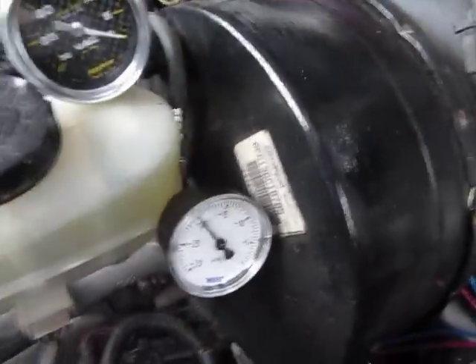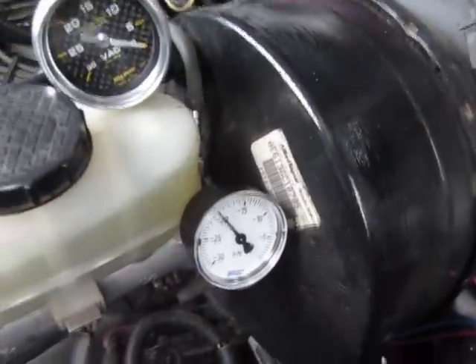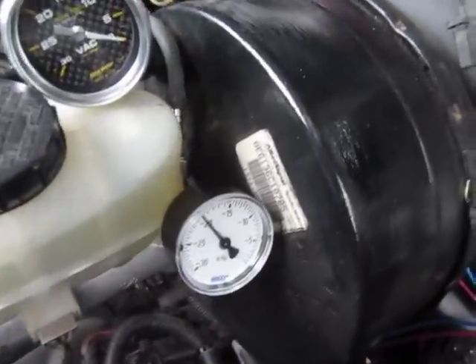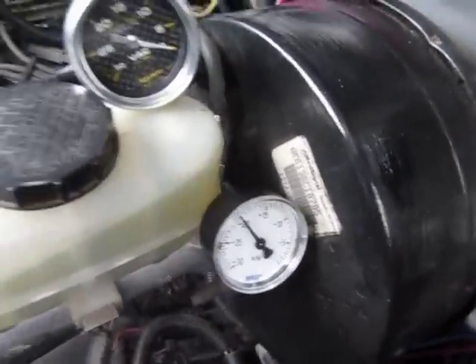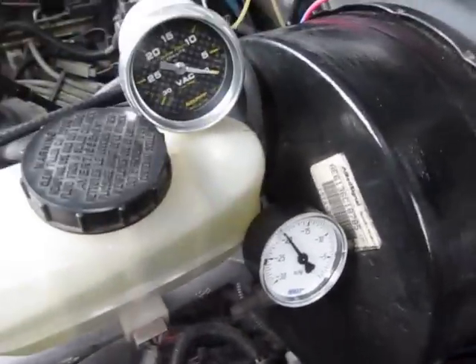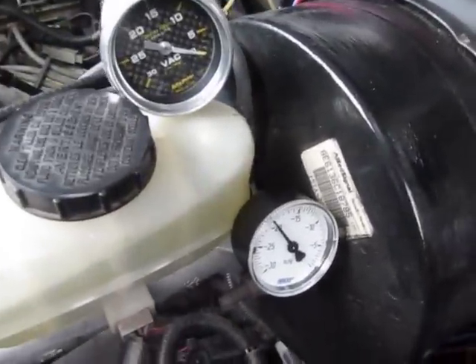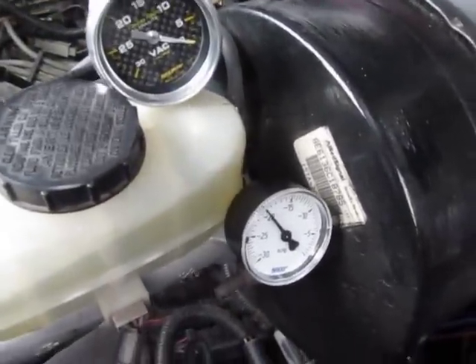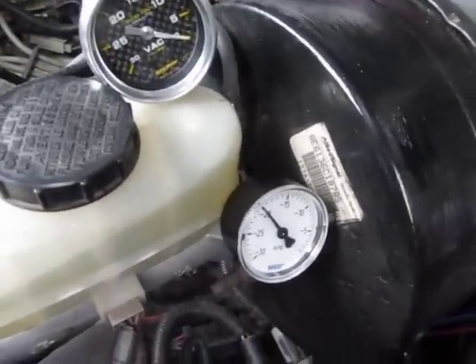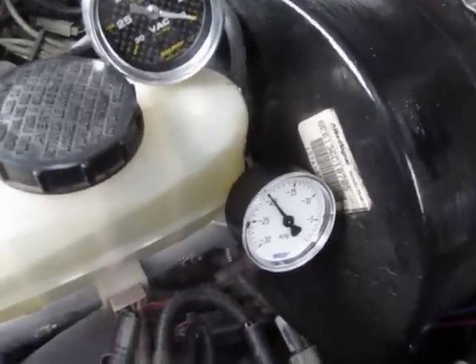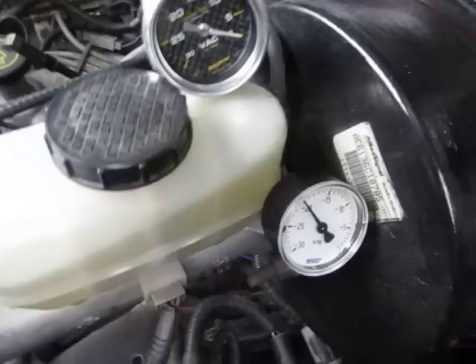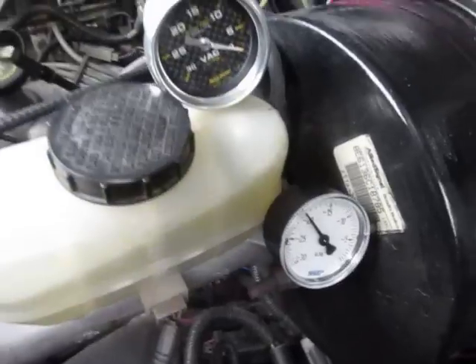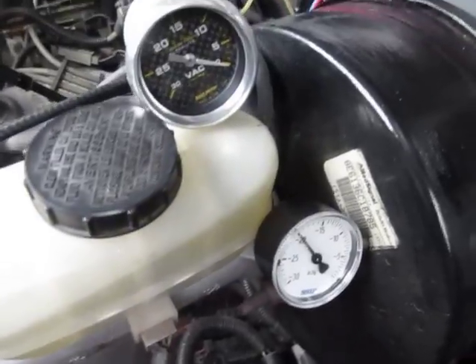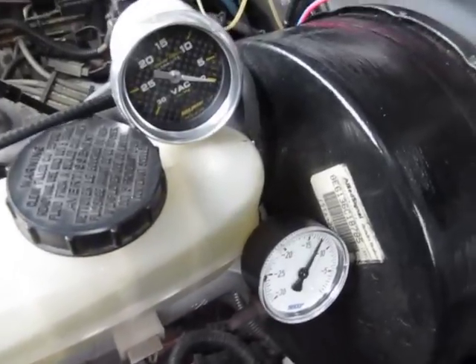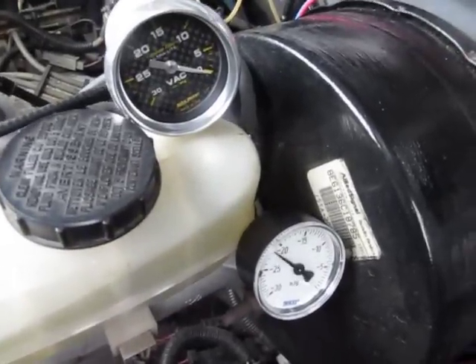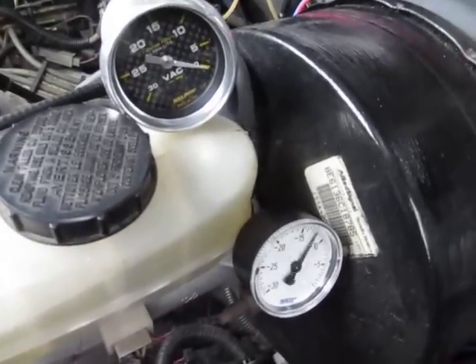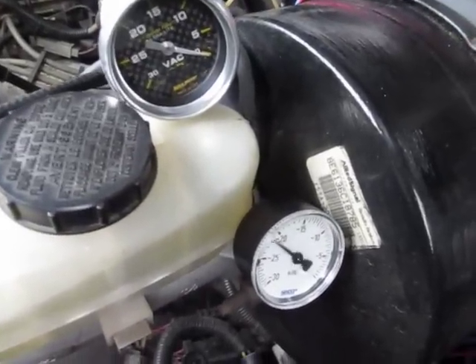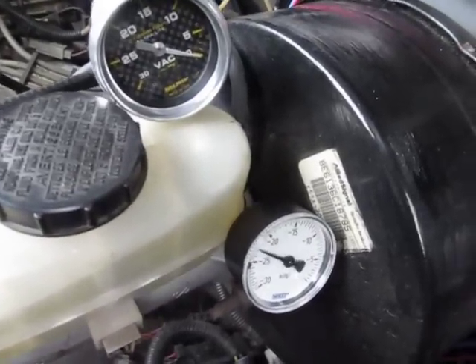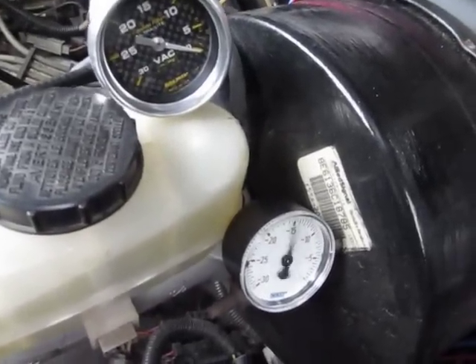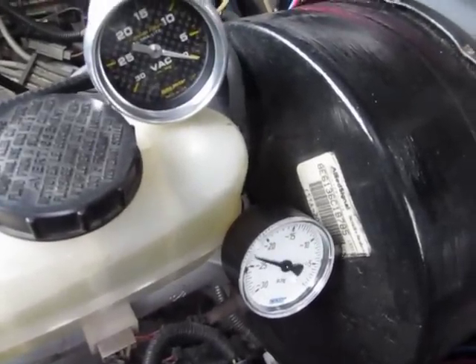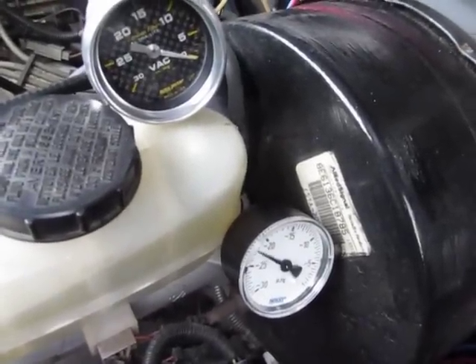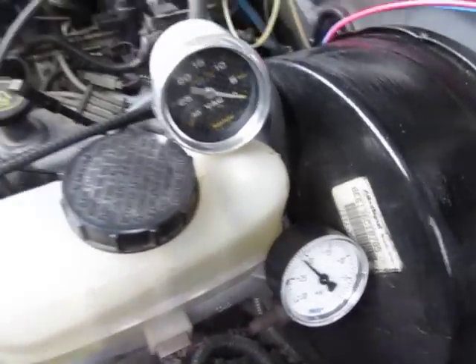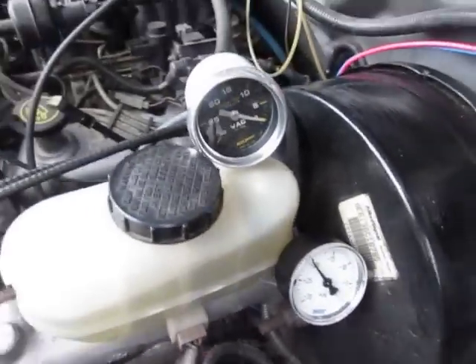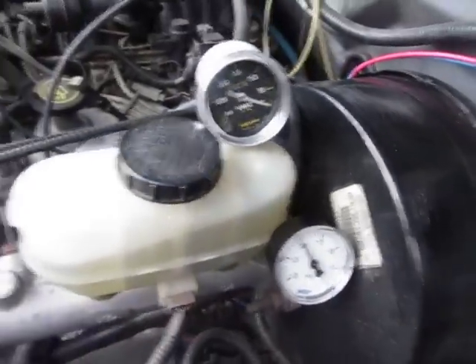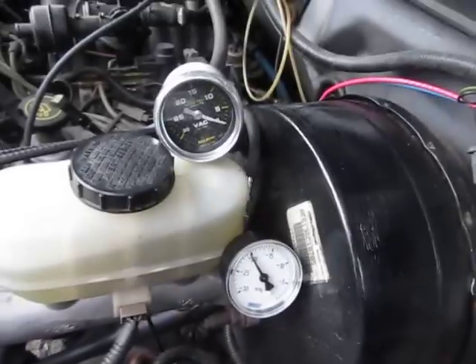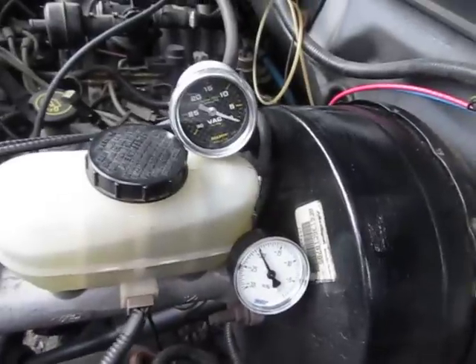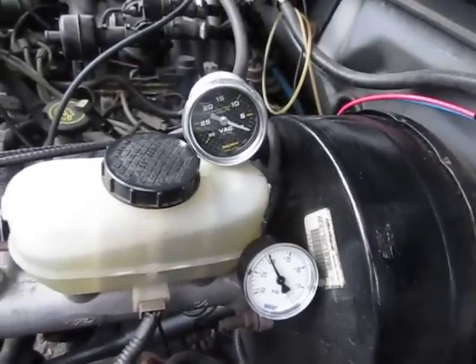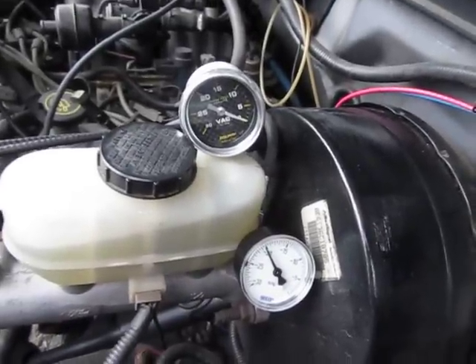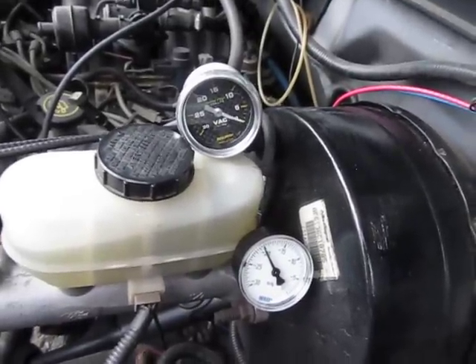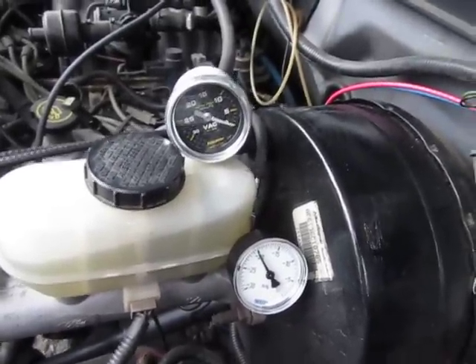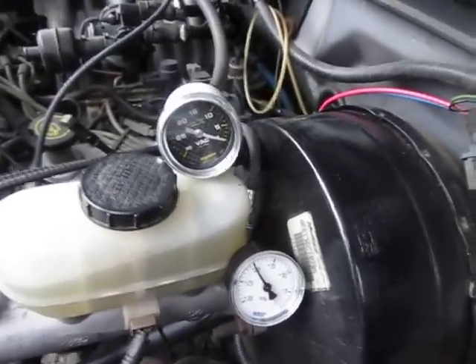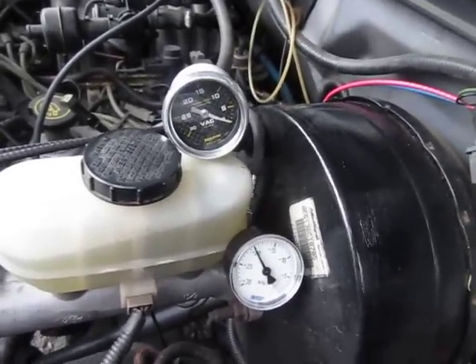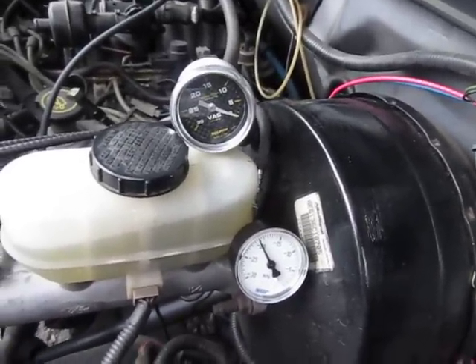Let me accelerate it here and see what happens. Still nothing happening with the auto-meter gauge. The other one's responding like it should.